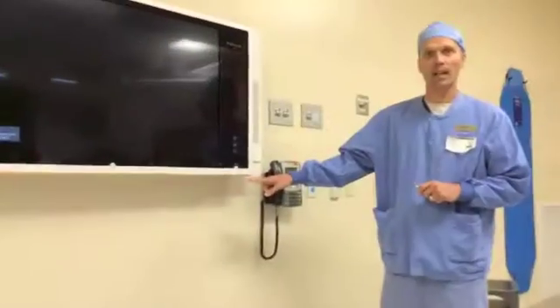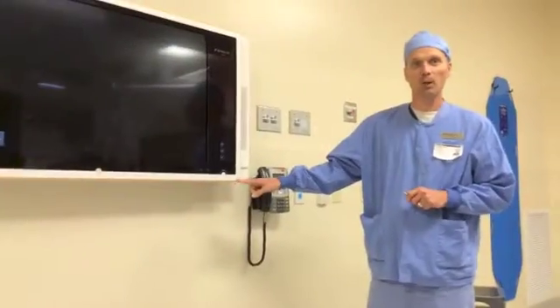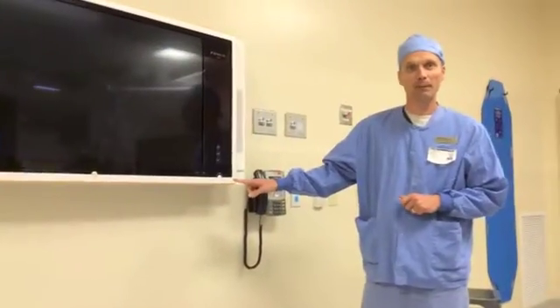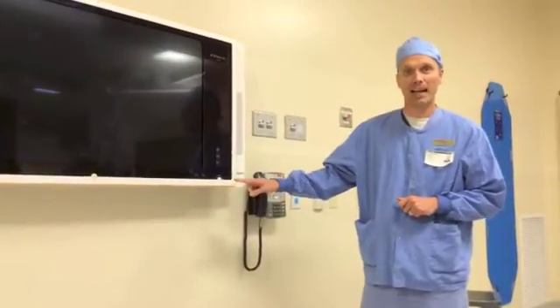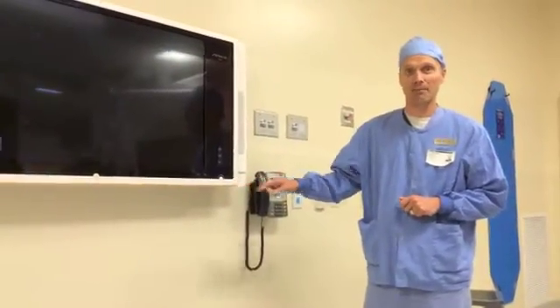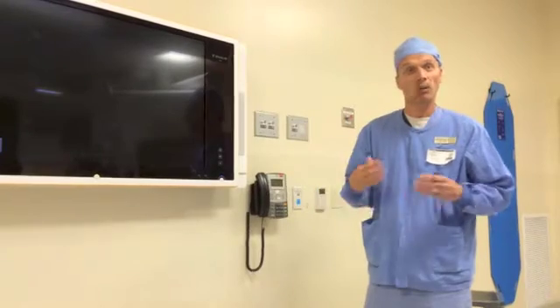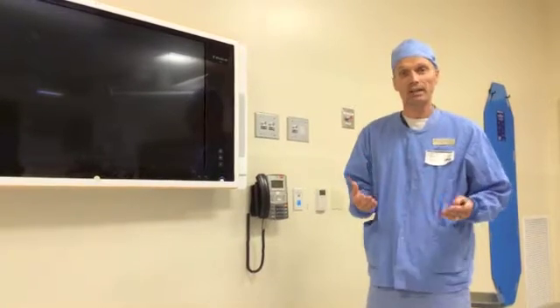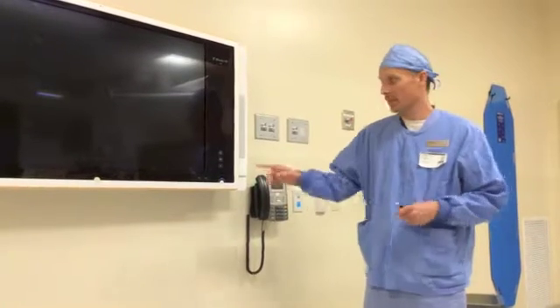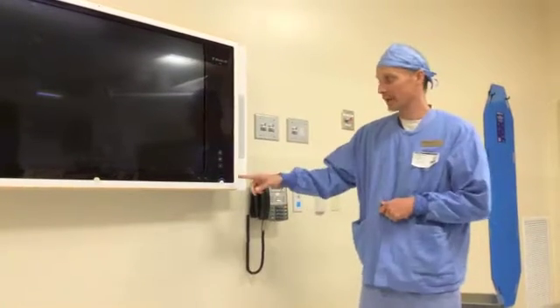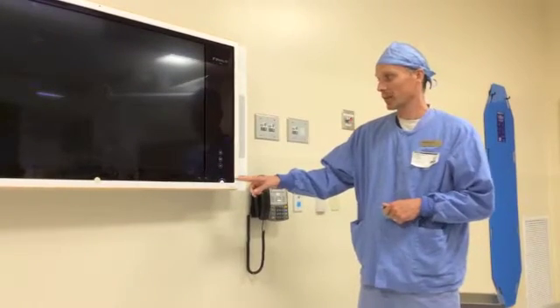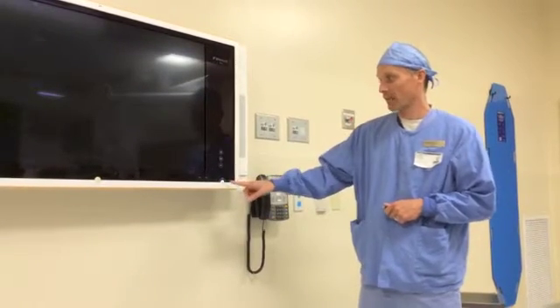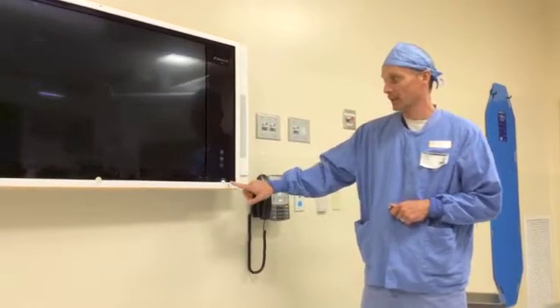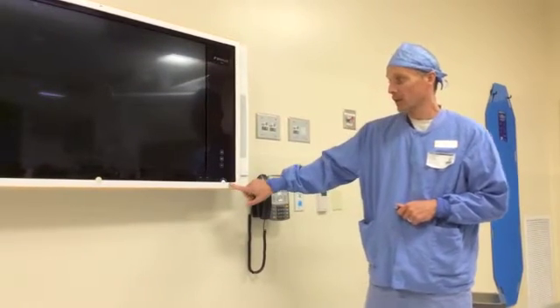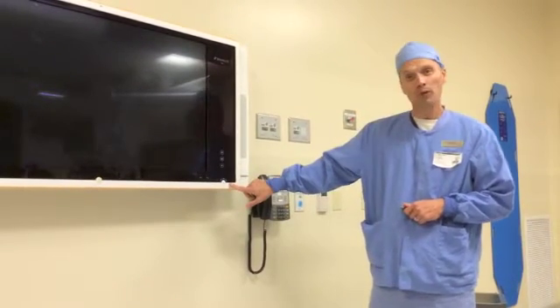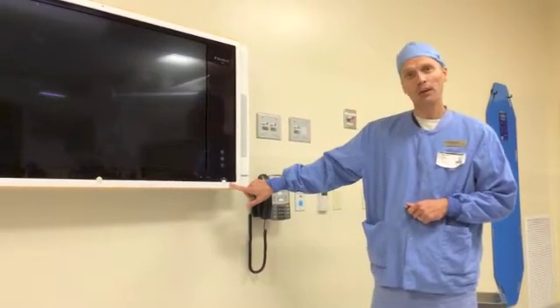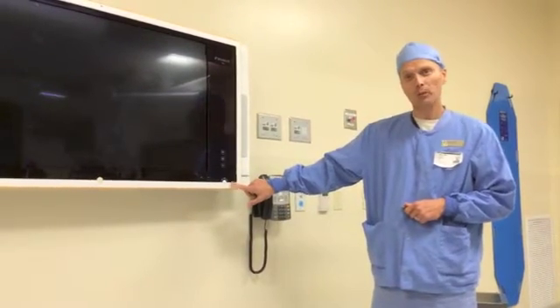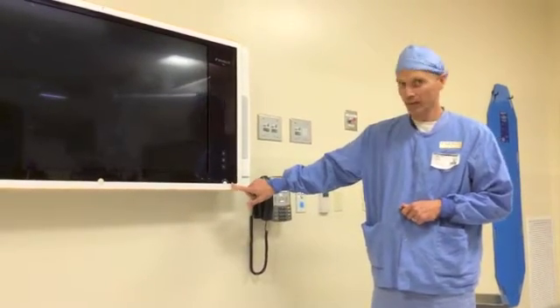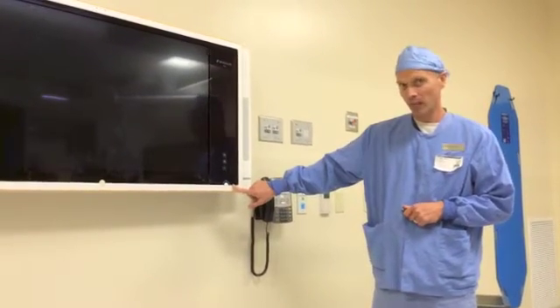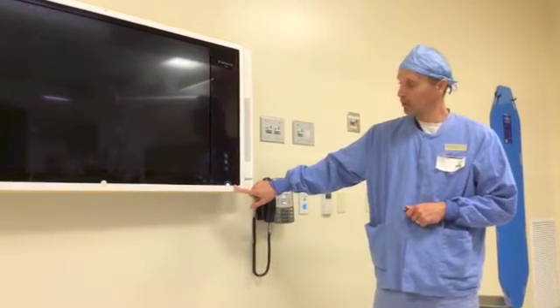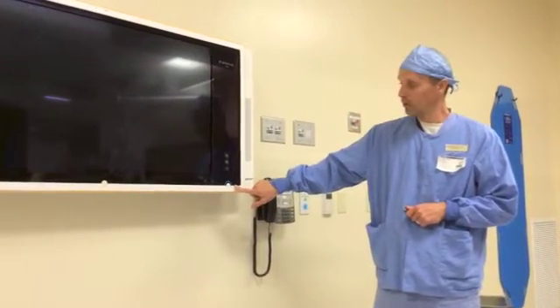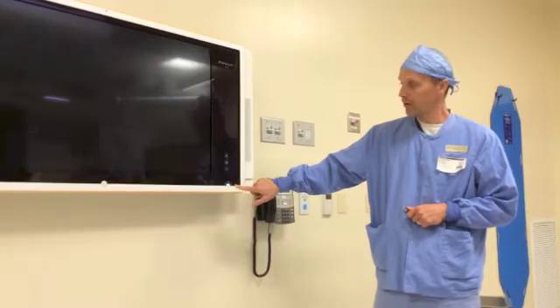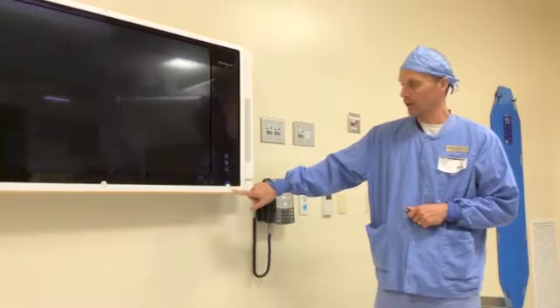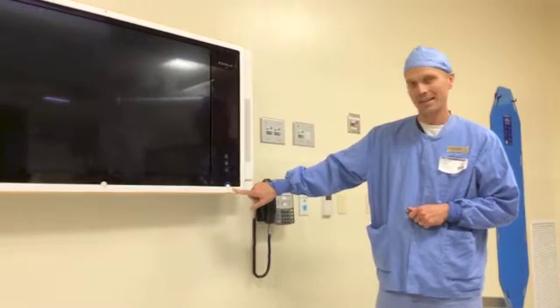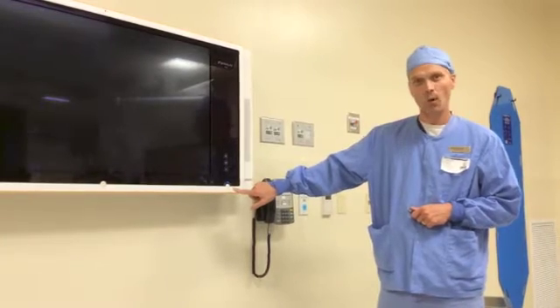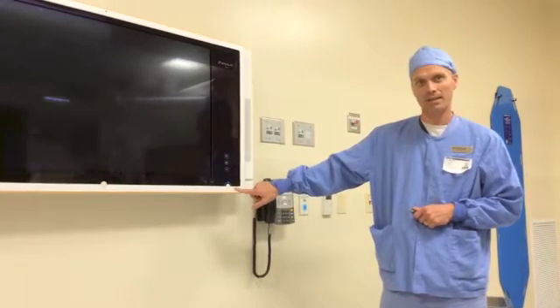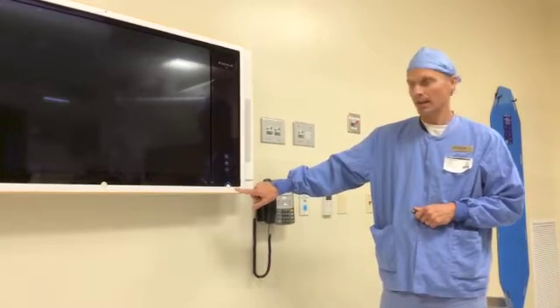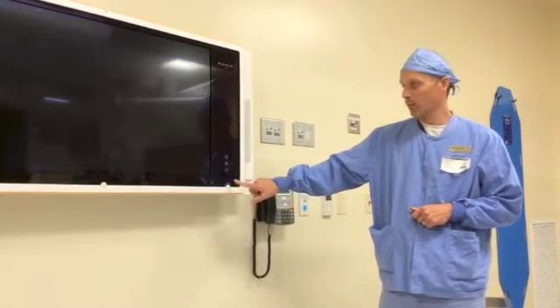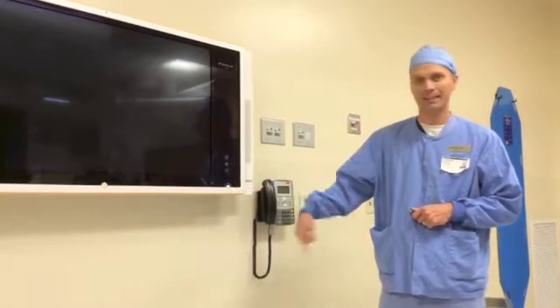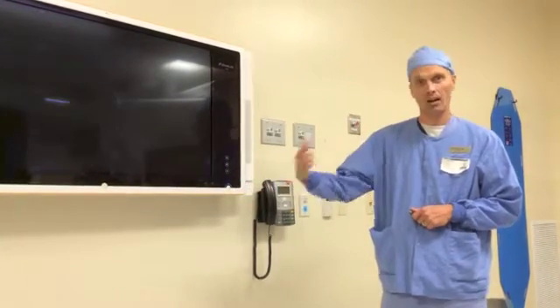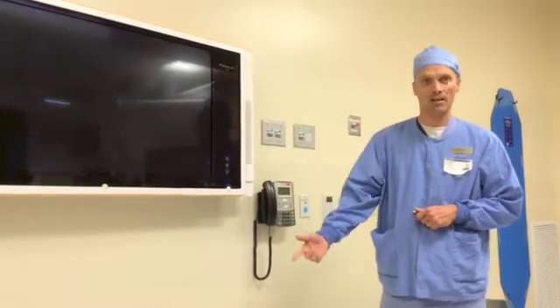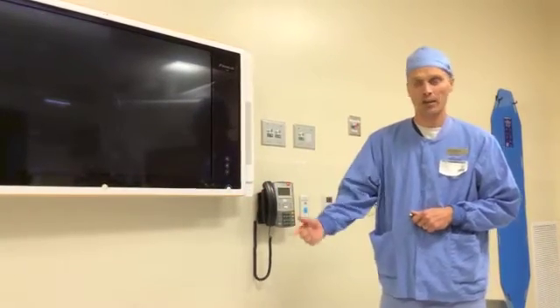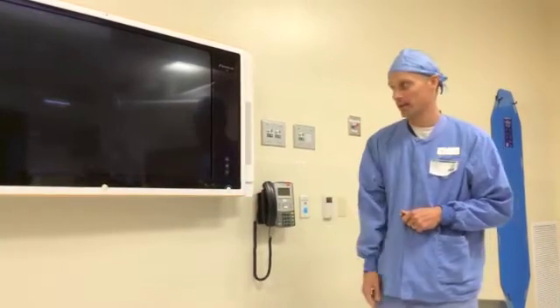Hello, welcome to Brain Lab. What we're going to do is cover the basic elements of the Buzz. When you walk in the room, if you see this button blue, what you'll do is press it once, and it will begin the starting process for the Buzz.